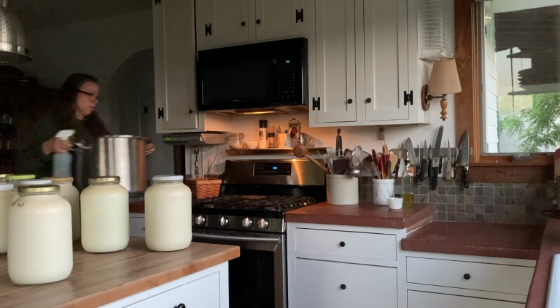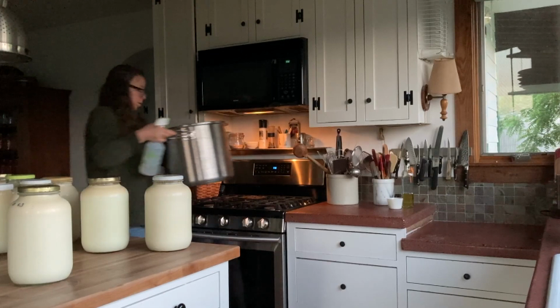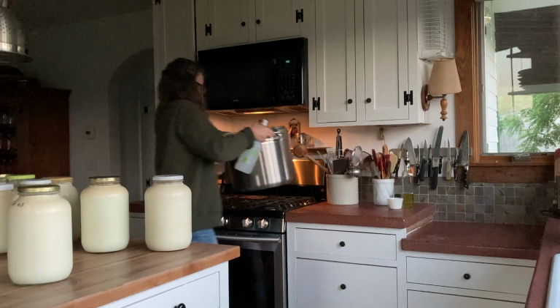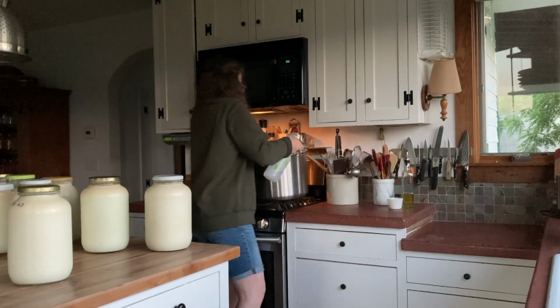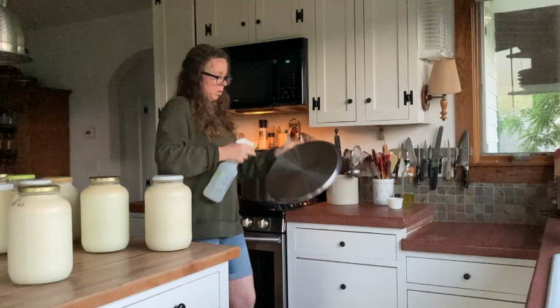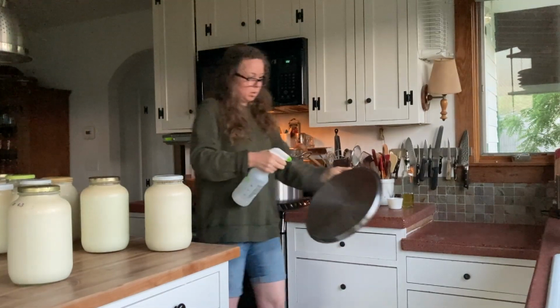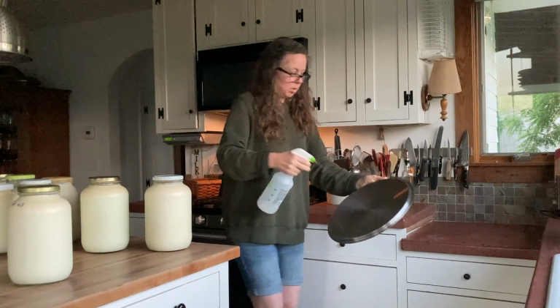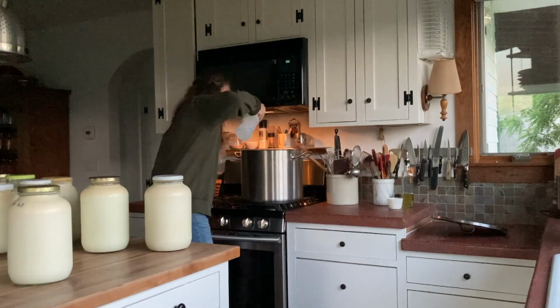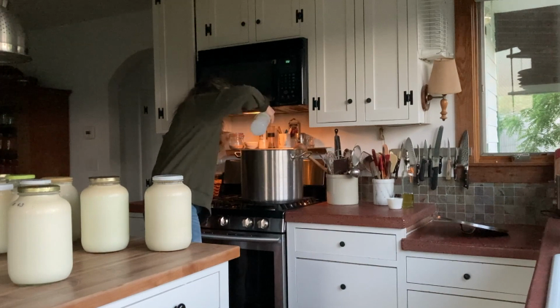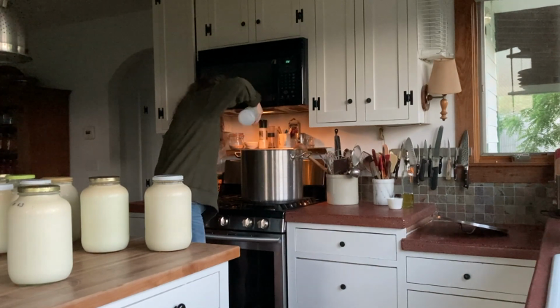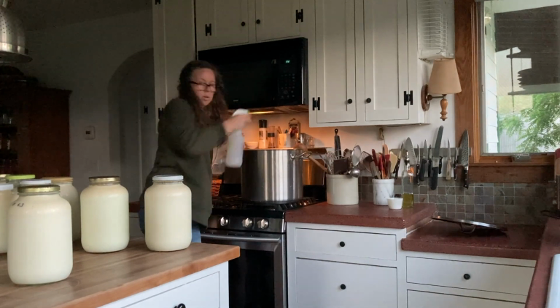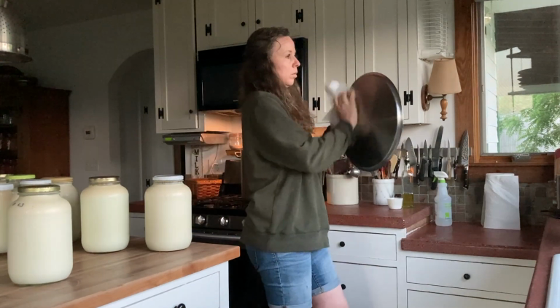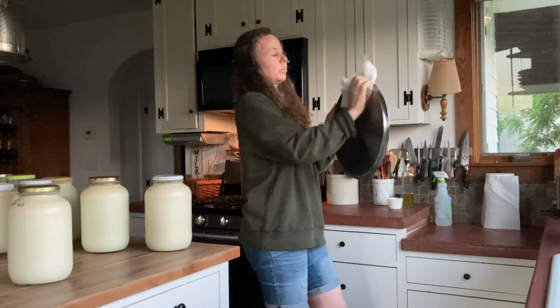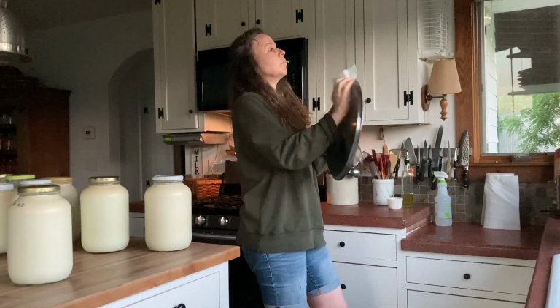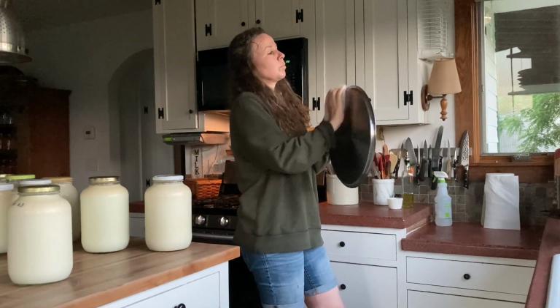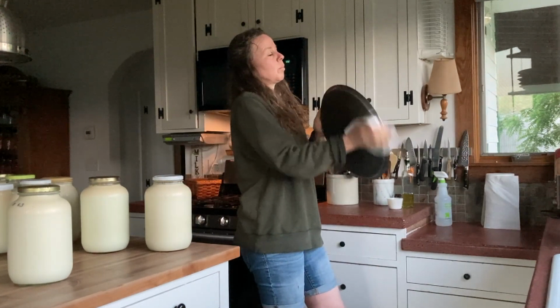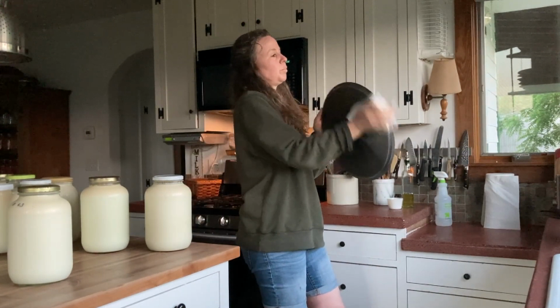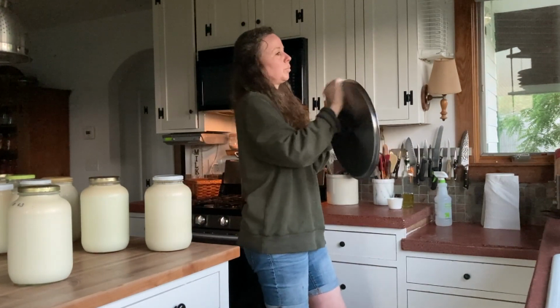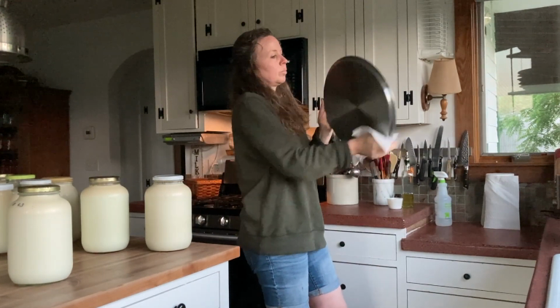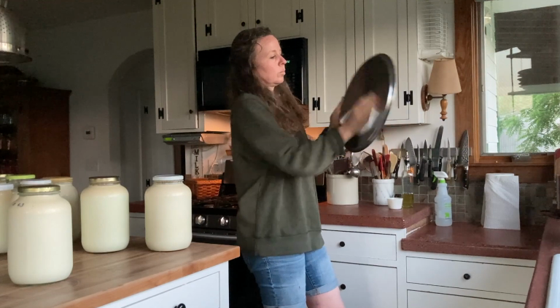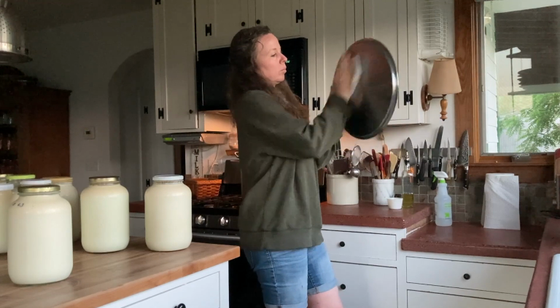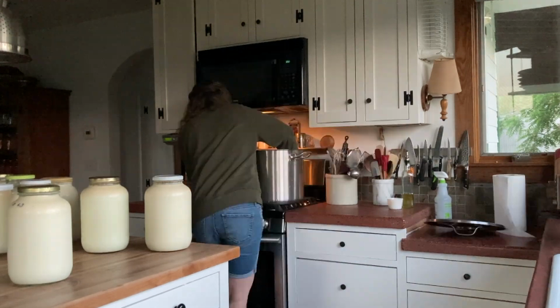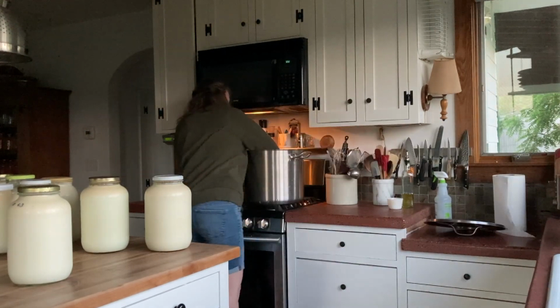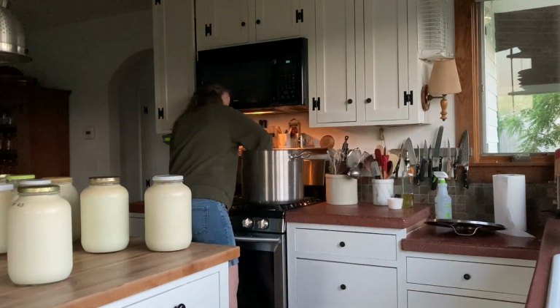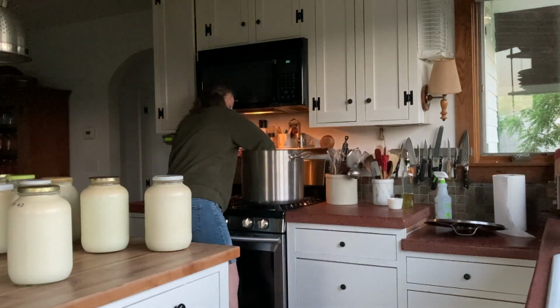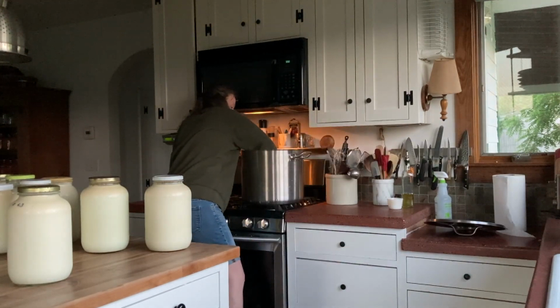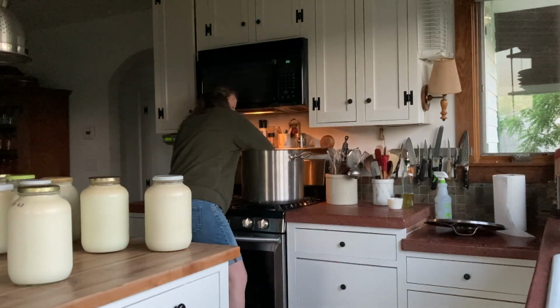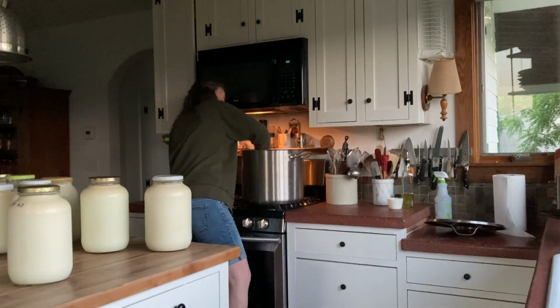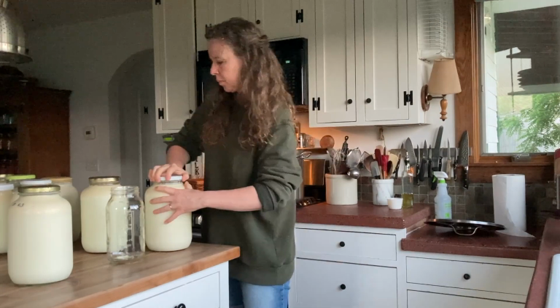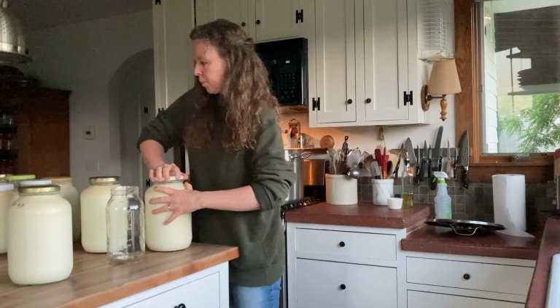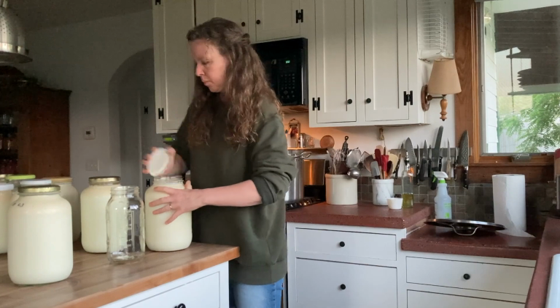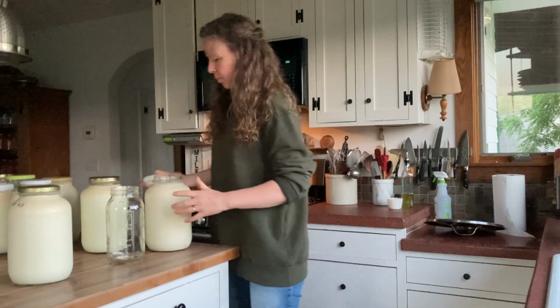The jars of milk on the table came from the fridges. We have a kitchen fridge and a milk fridge that's out in the barn, and I'm going to use those milks to make cheese. My cheese pot, which I'm currently cleaning with a solution of 50-50 white vinegar and water, holds eight gallons.